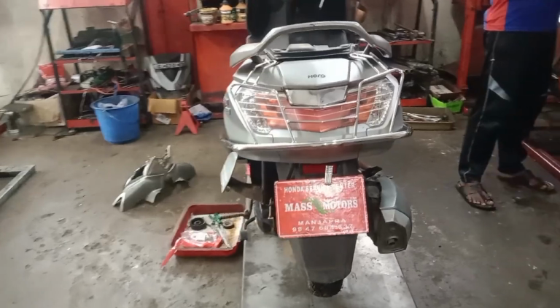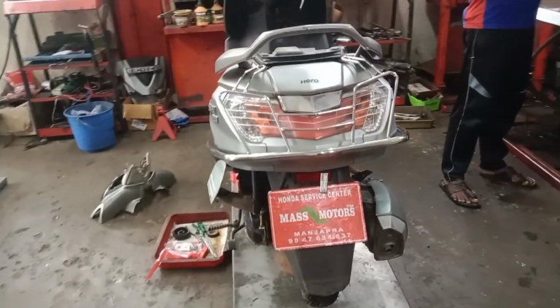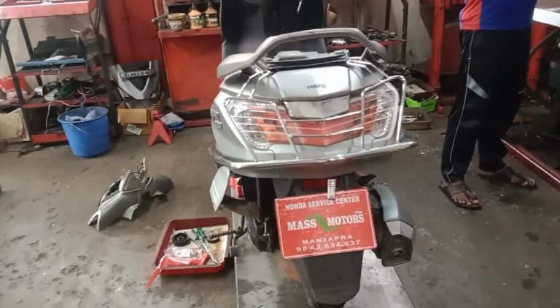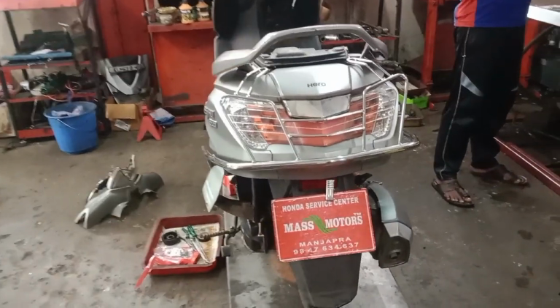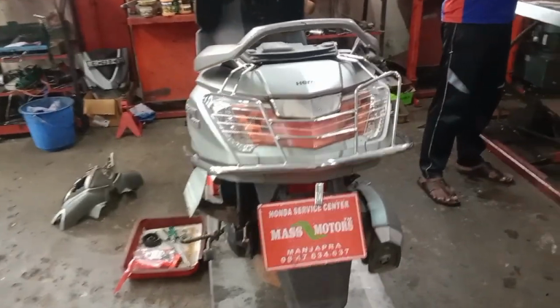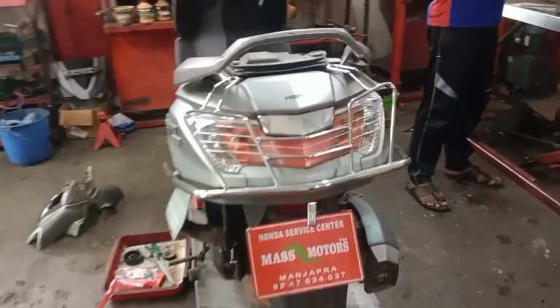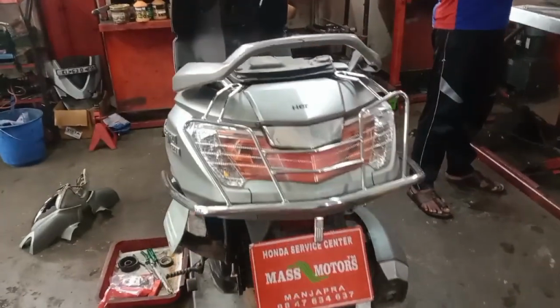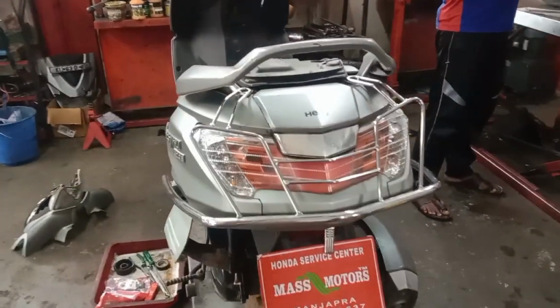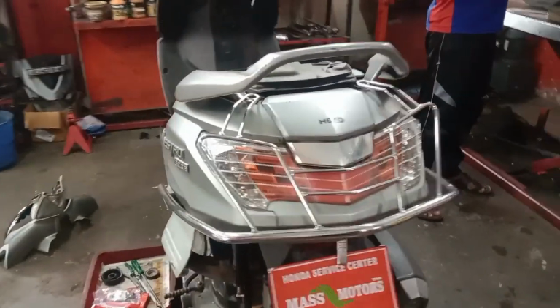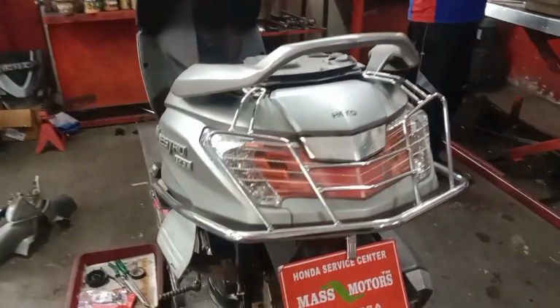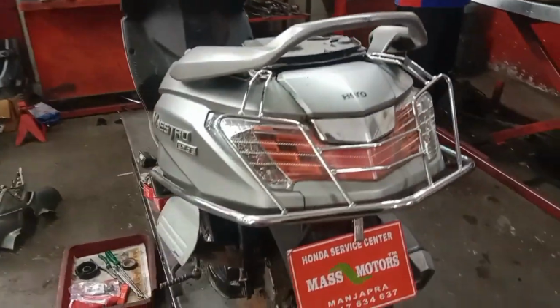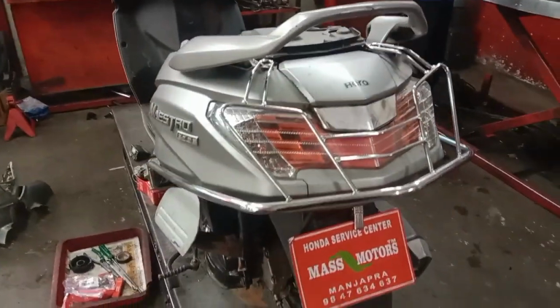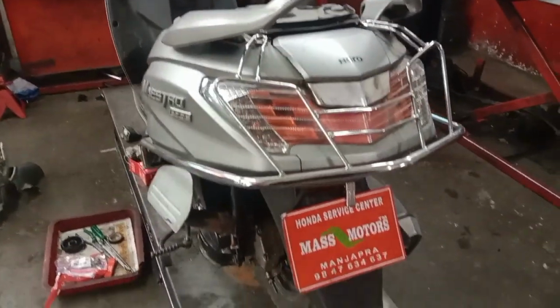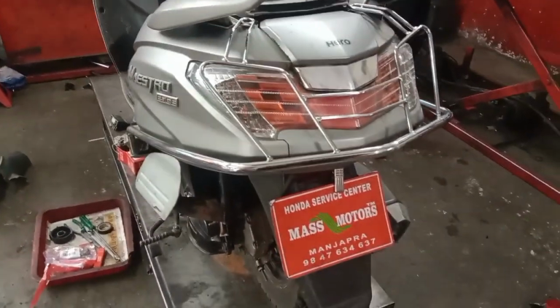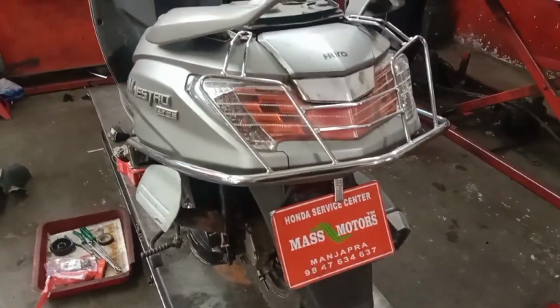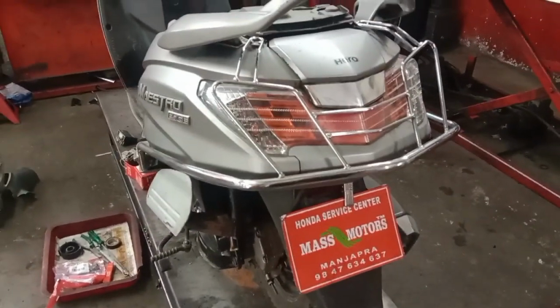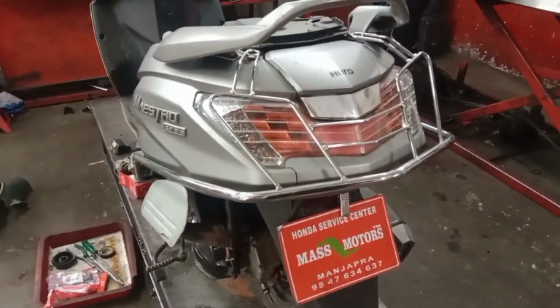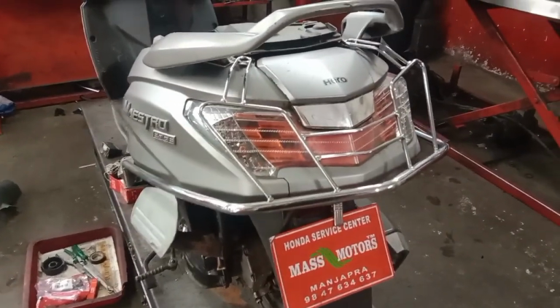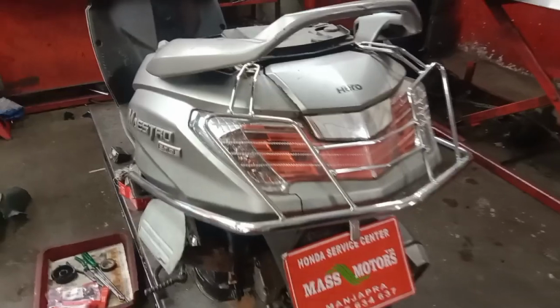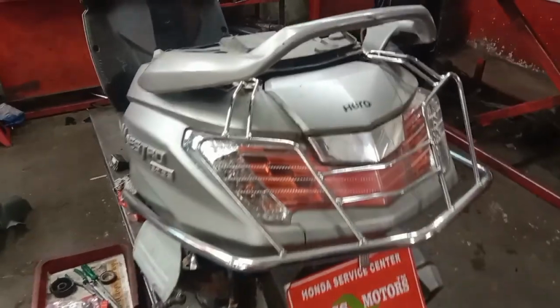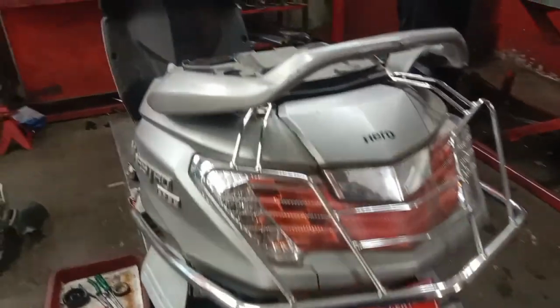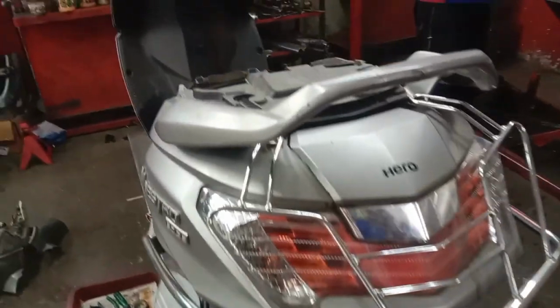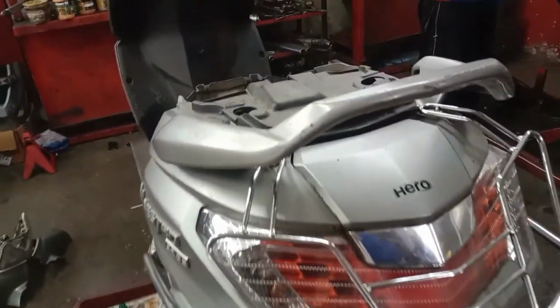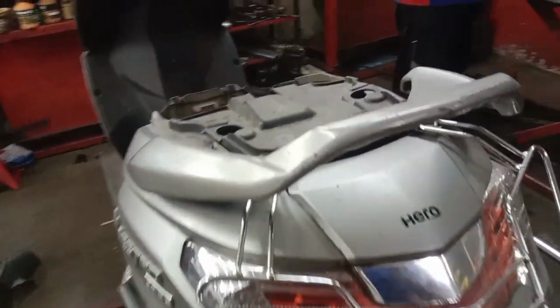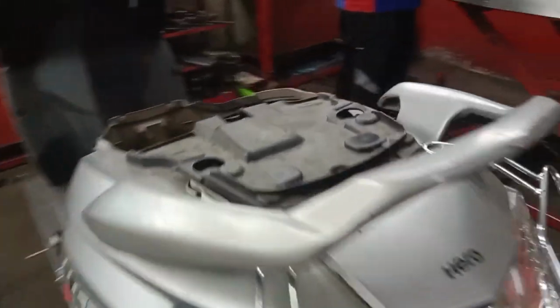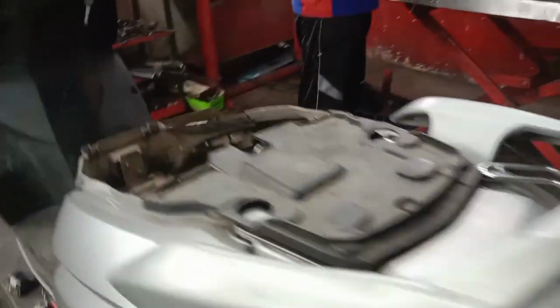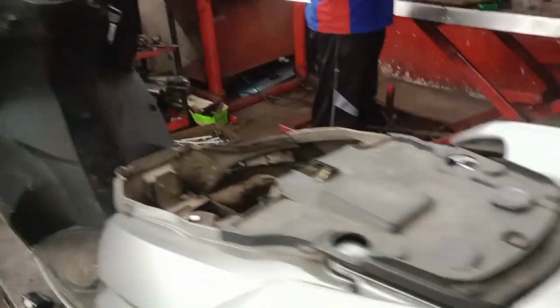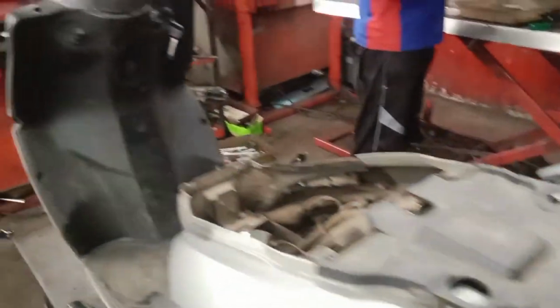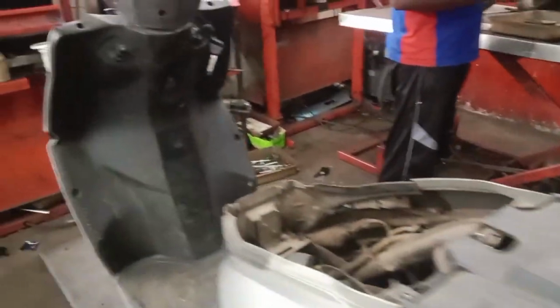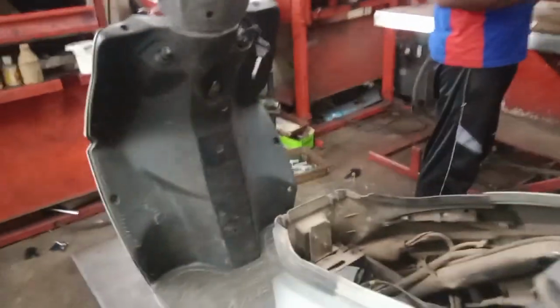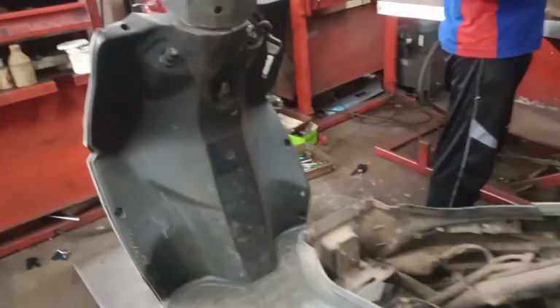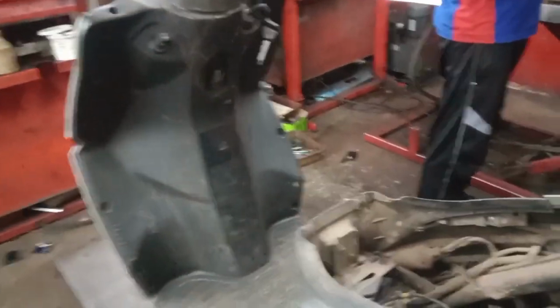This is Mass Motors. We have a master engine, we have a starting complaint, we have a key set.